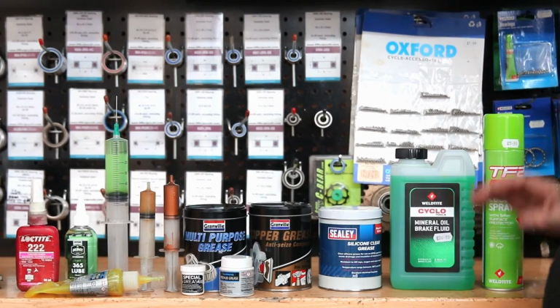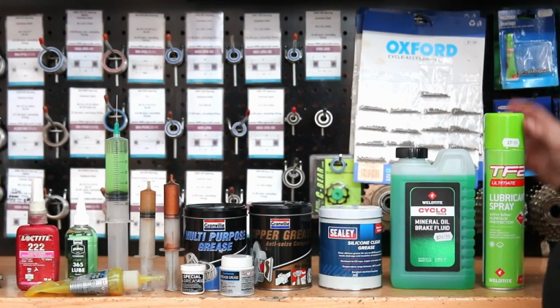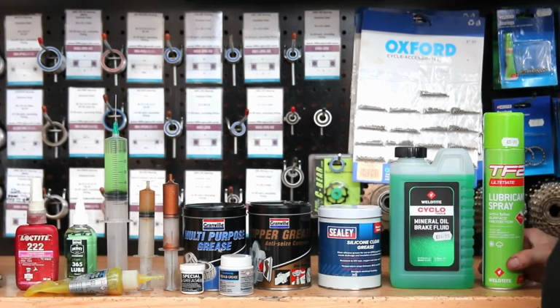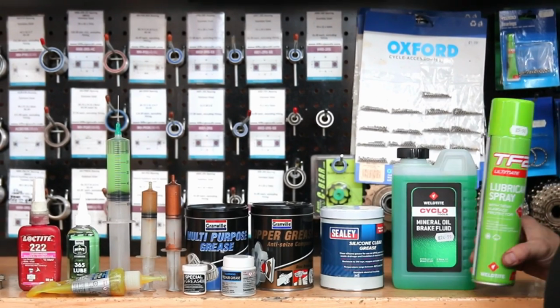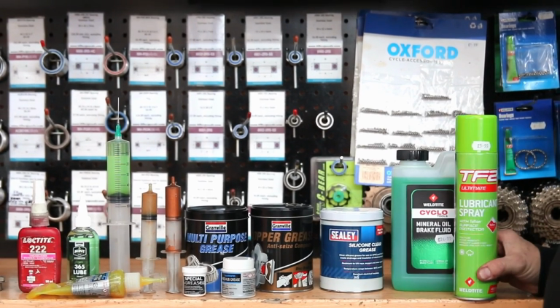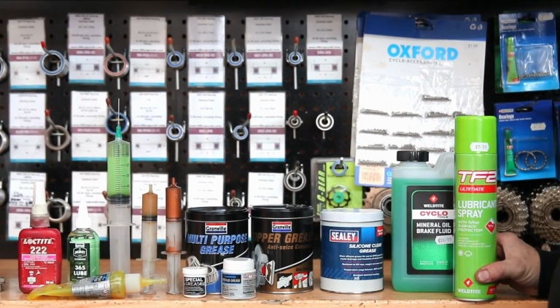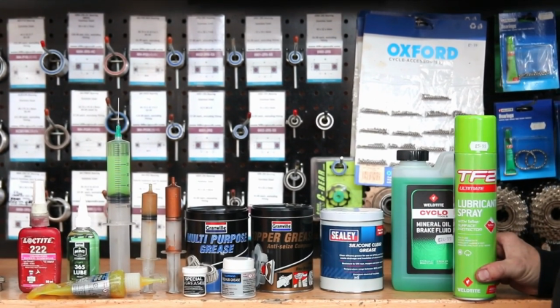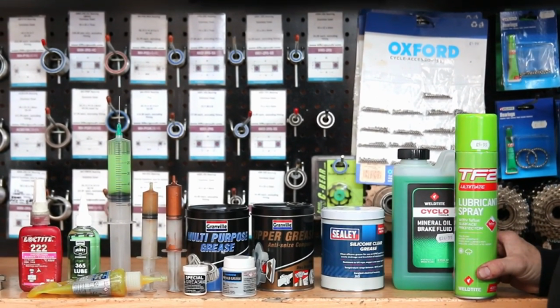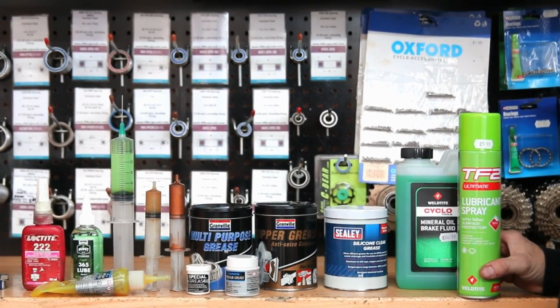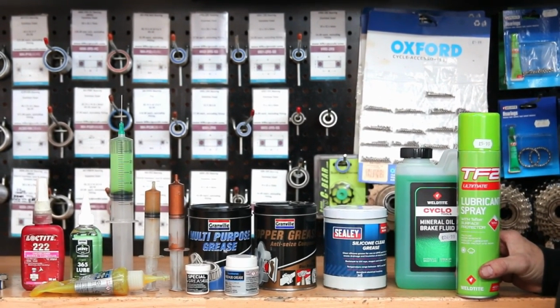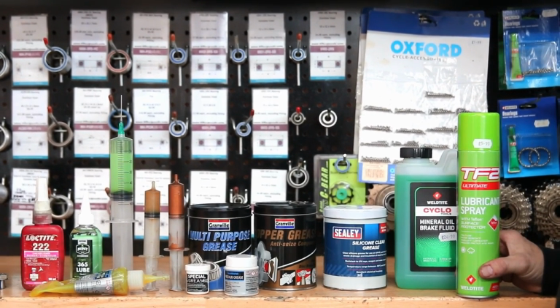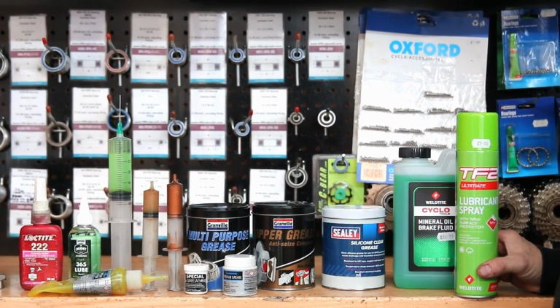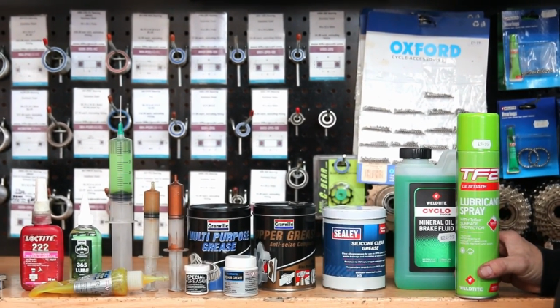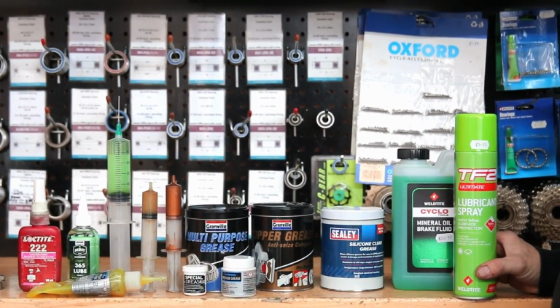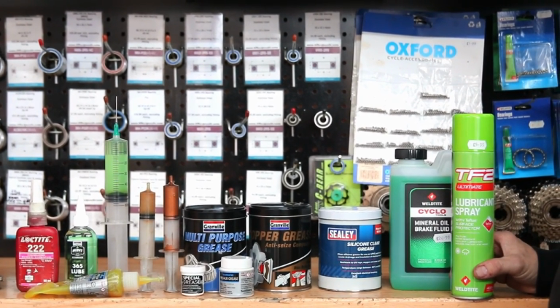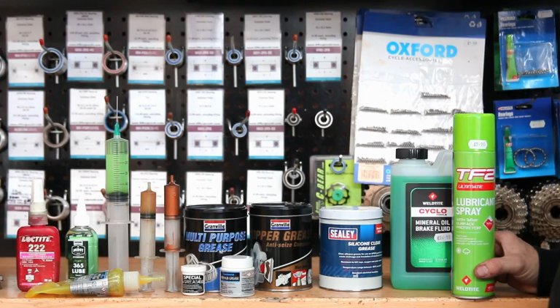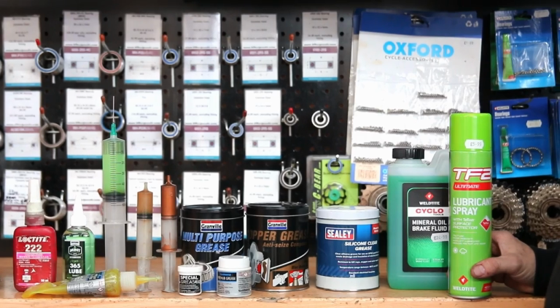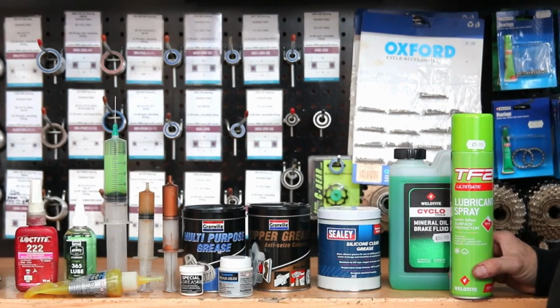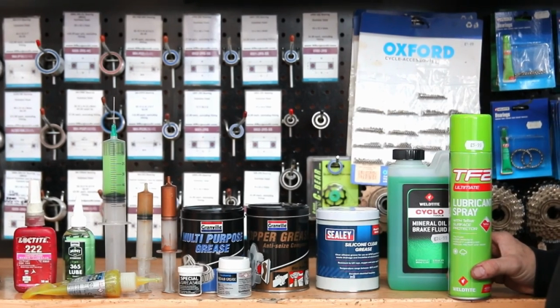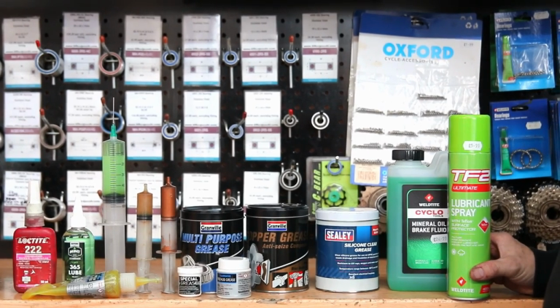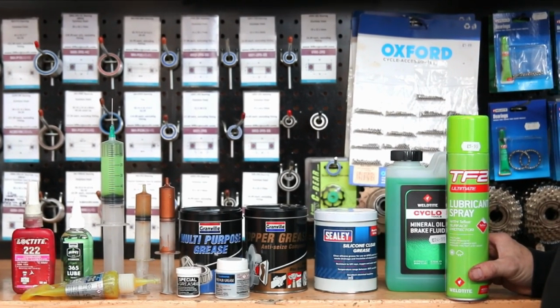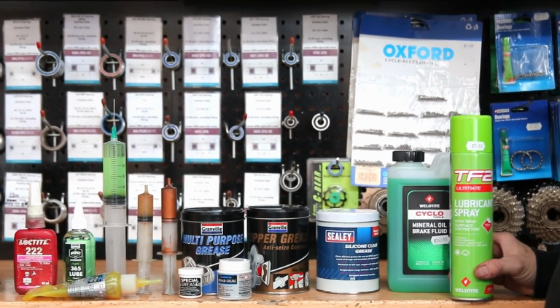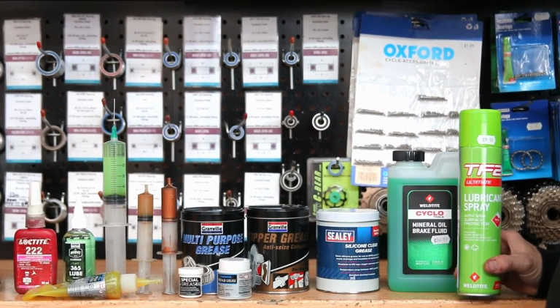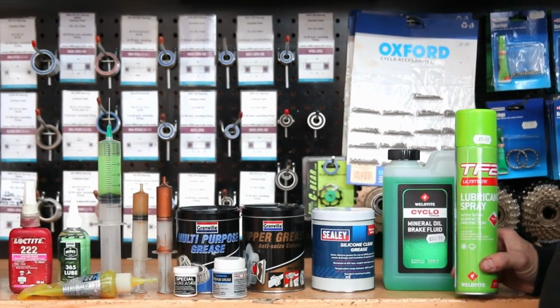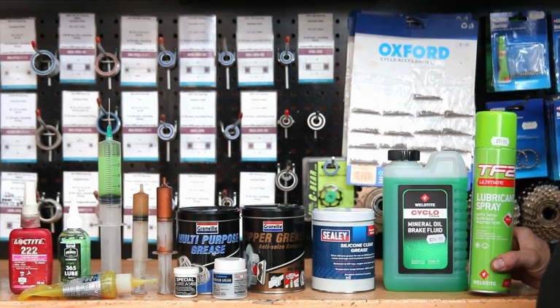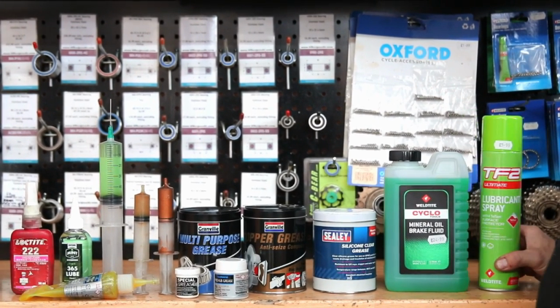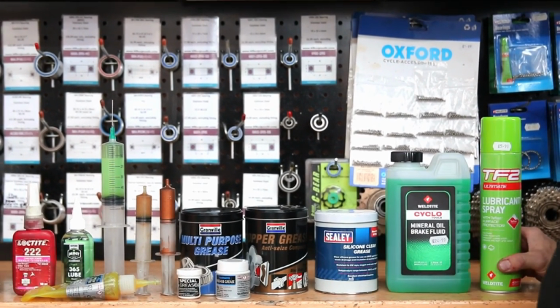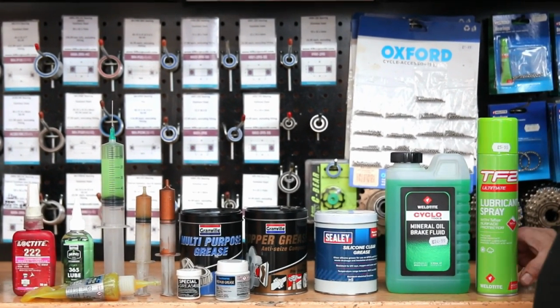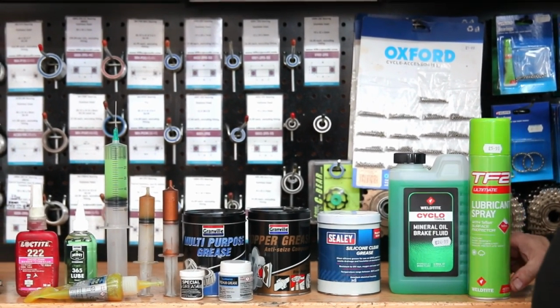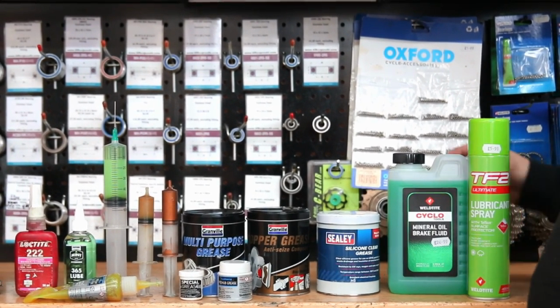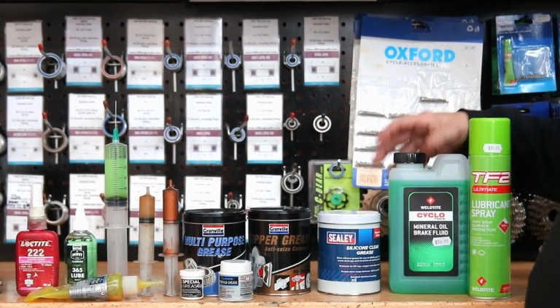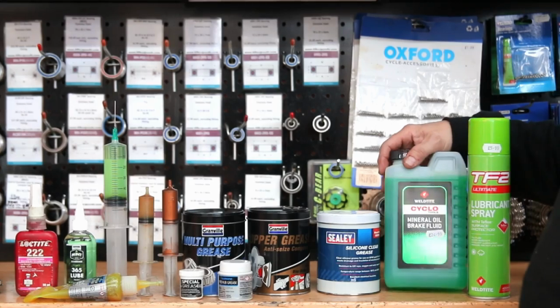Hi and welcome back to Bikes Beats. This week we're talking lubricants, greases and oils. This is just our take on regular servicing and why we use each of the greases and things that we use.